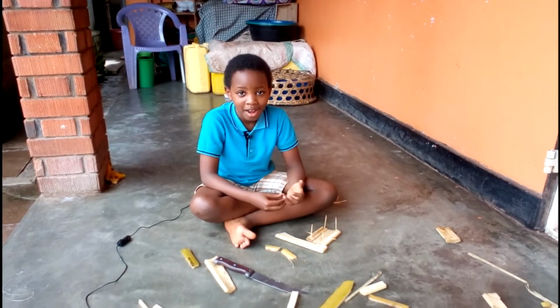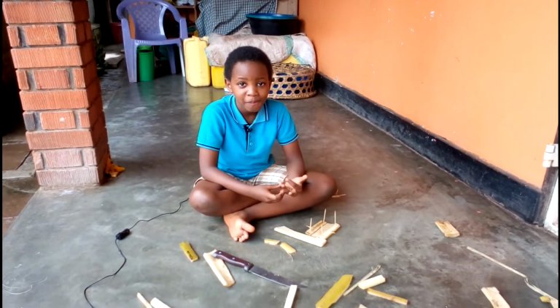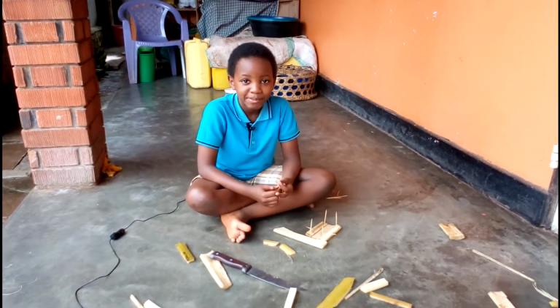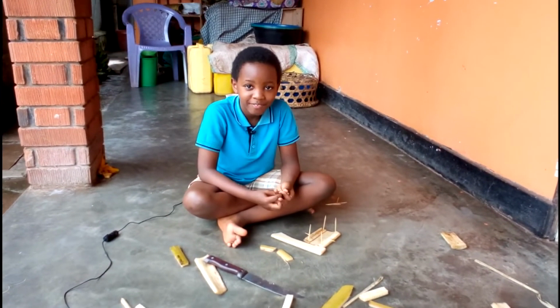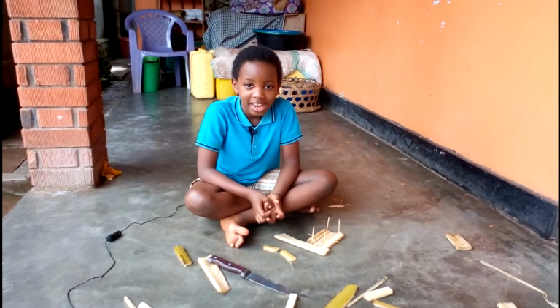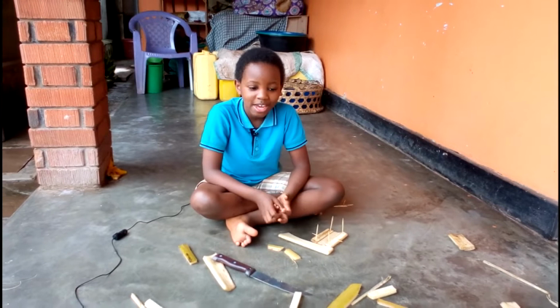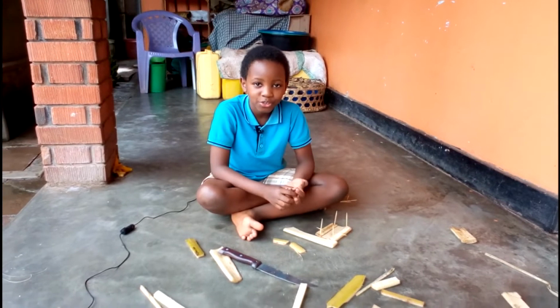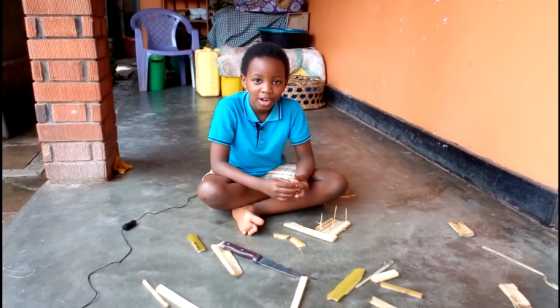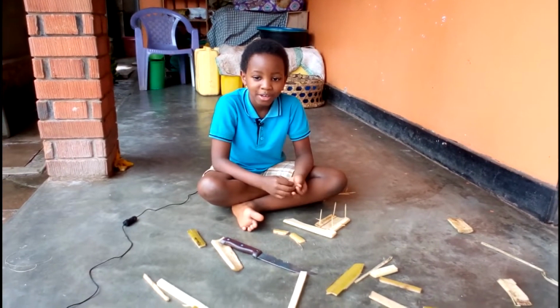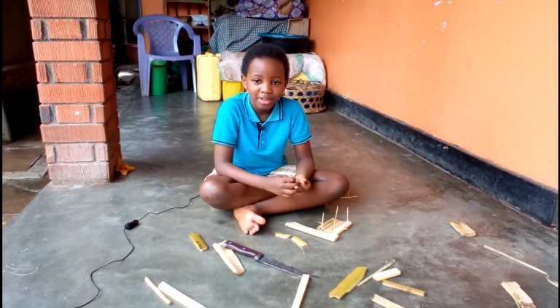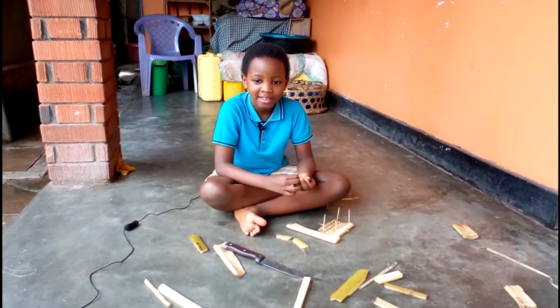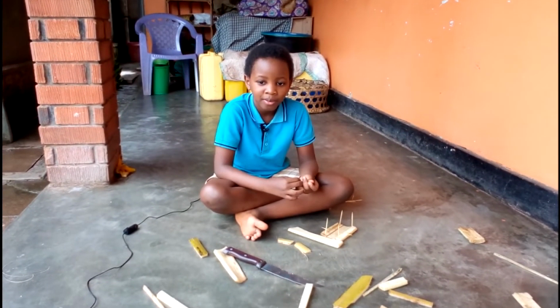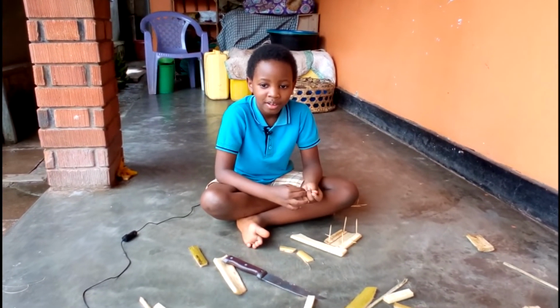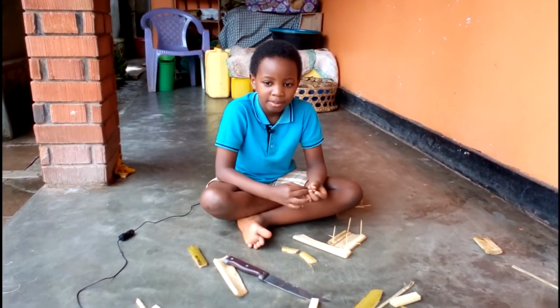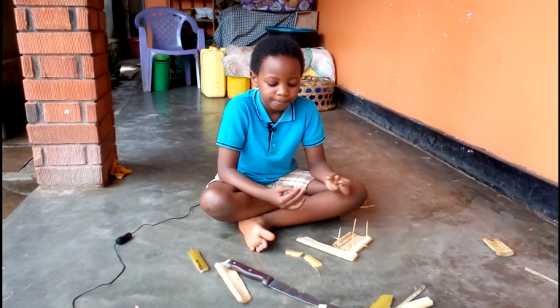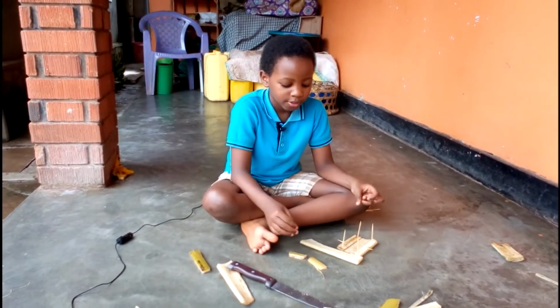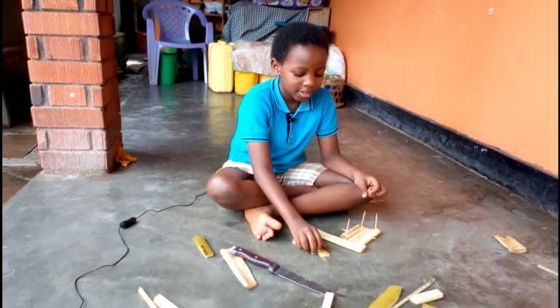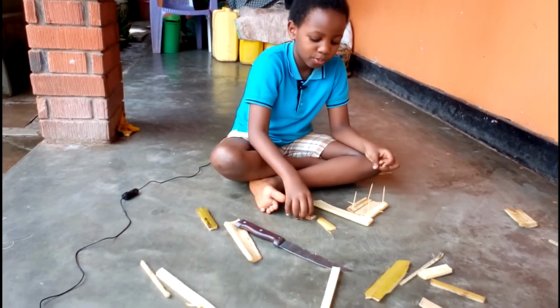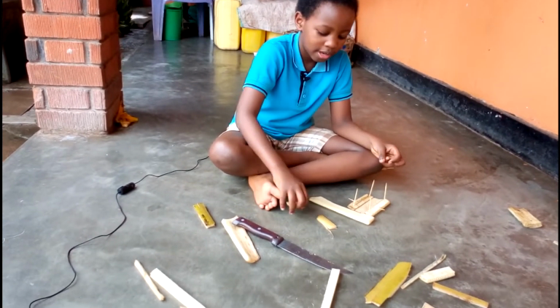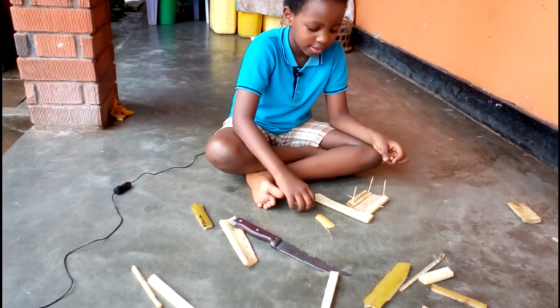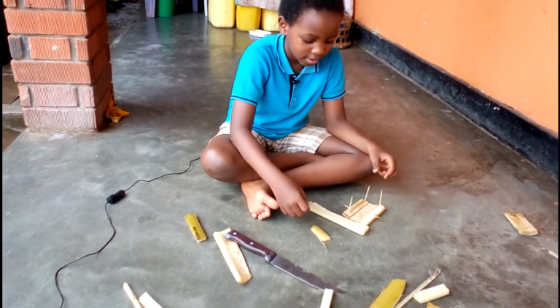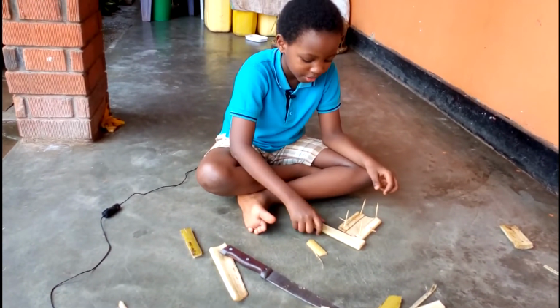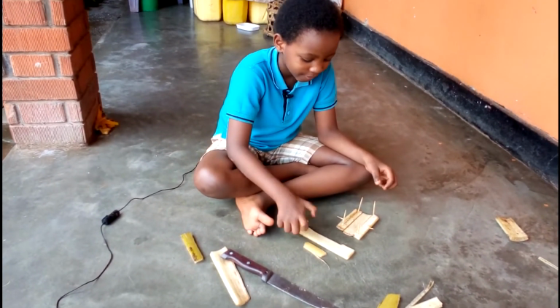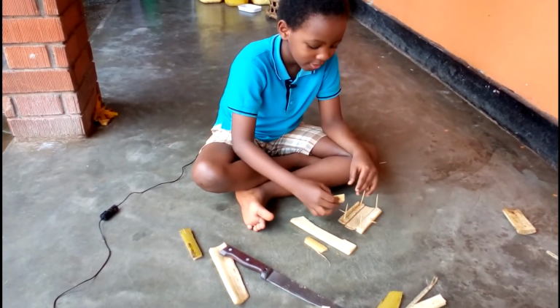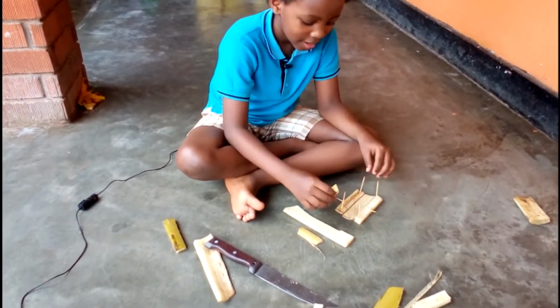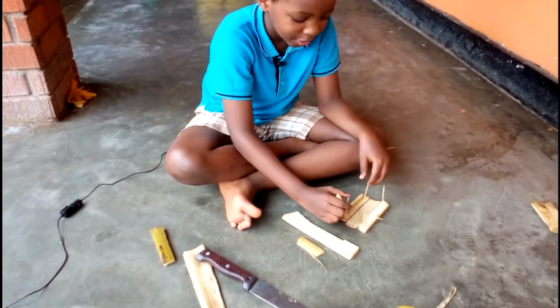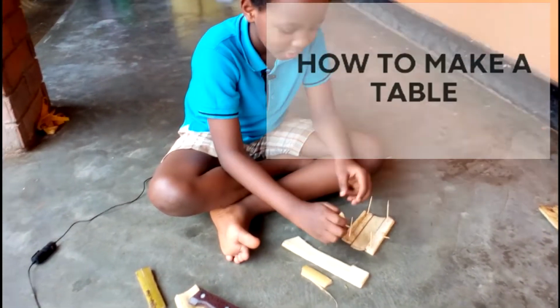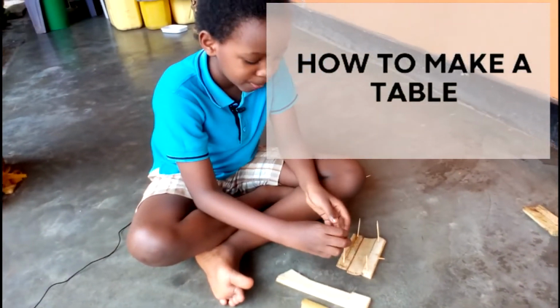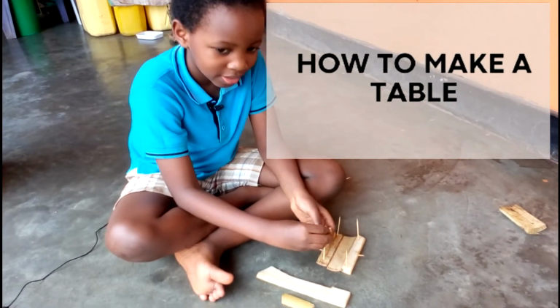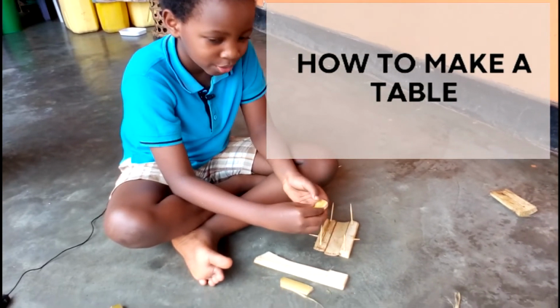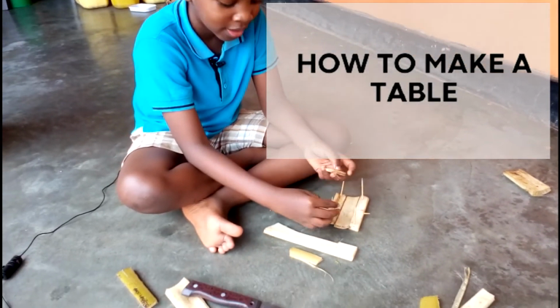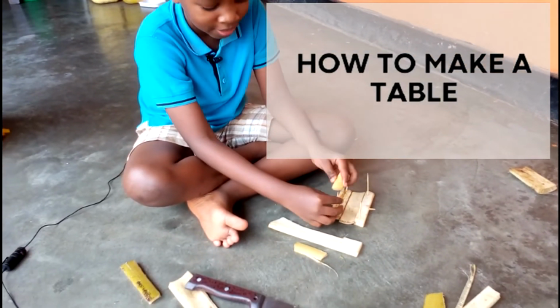Hello, my name is Eva and today I want to show you how we are going to make a table. So it's like this — I put like toothpicks just to show that I am looking.